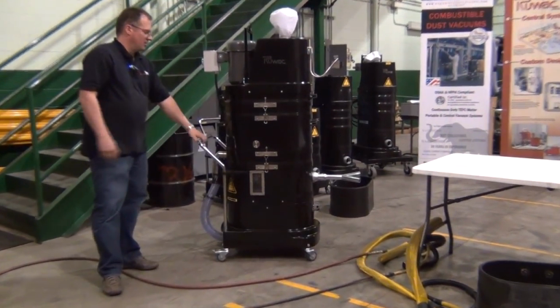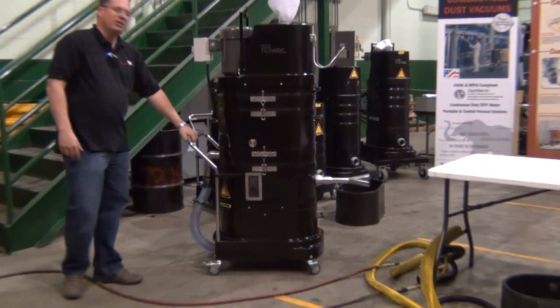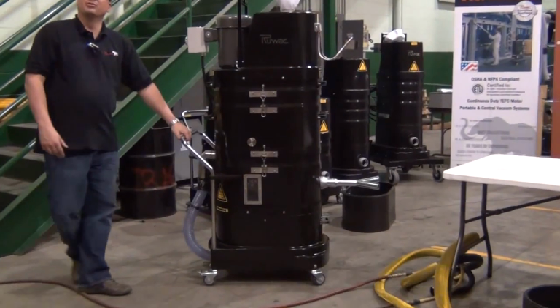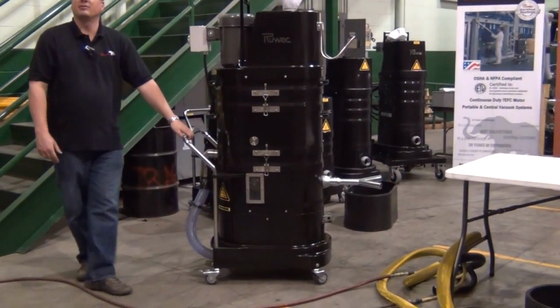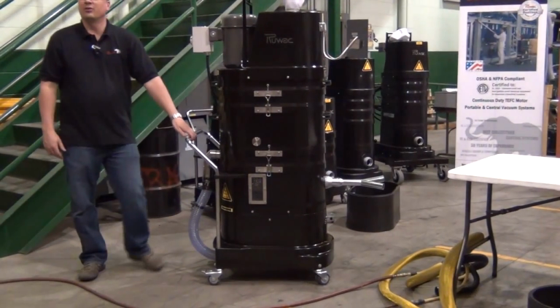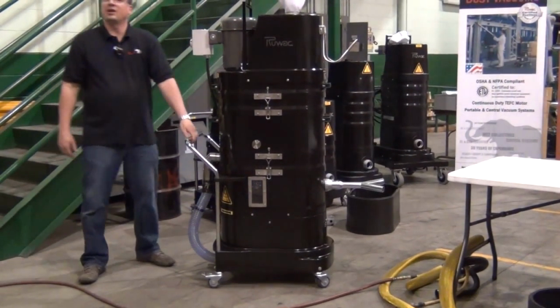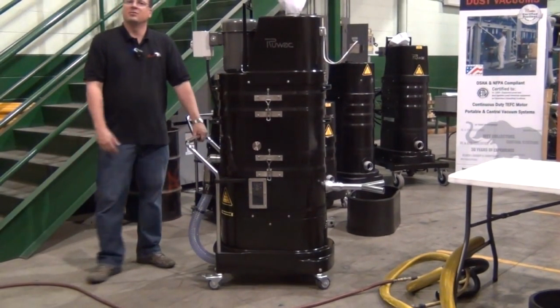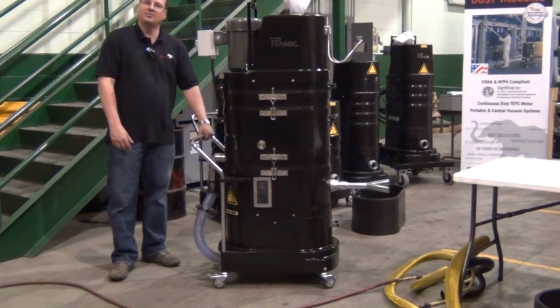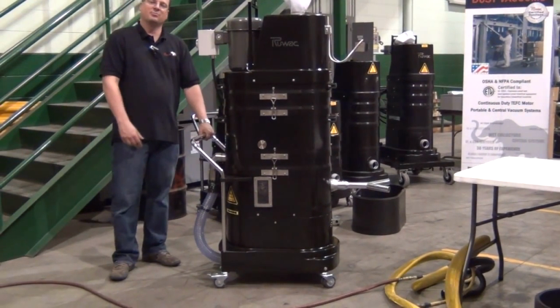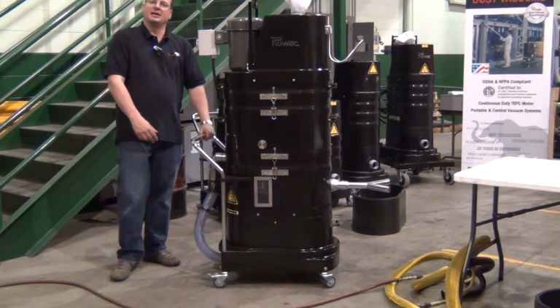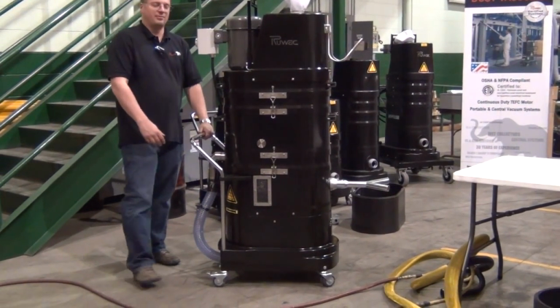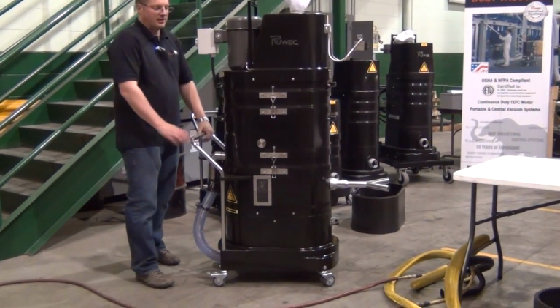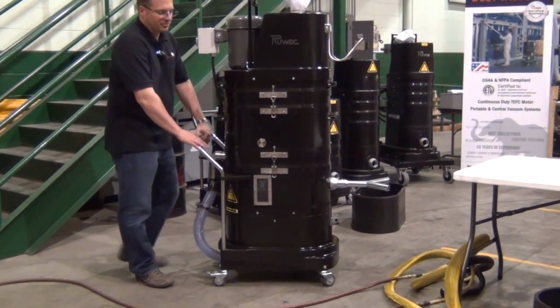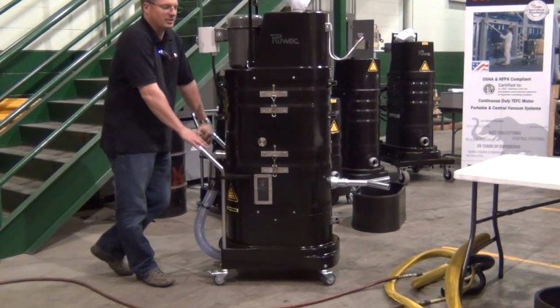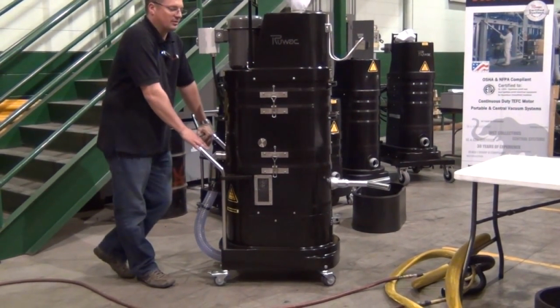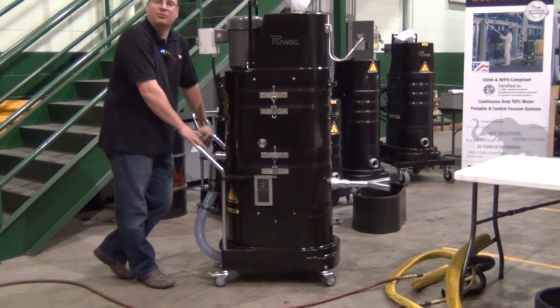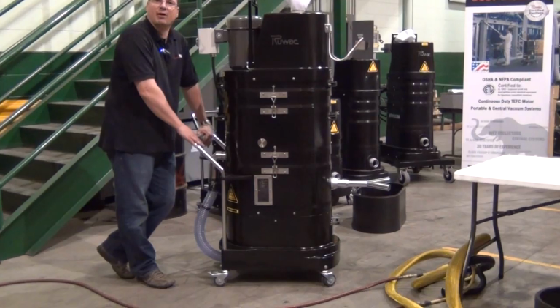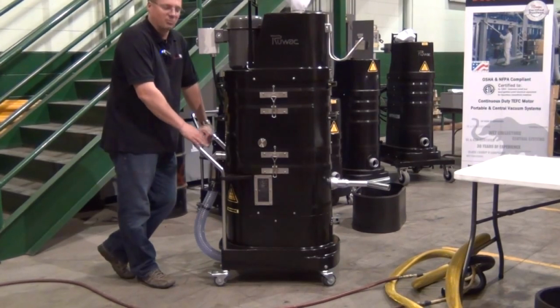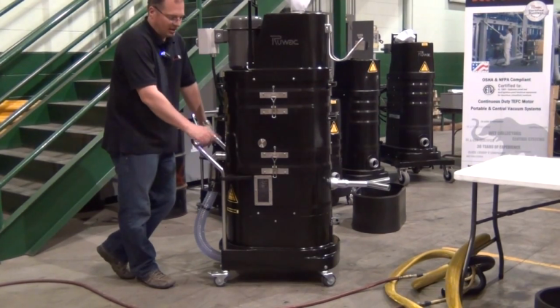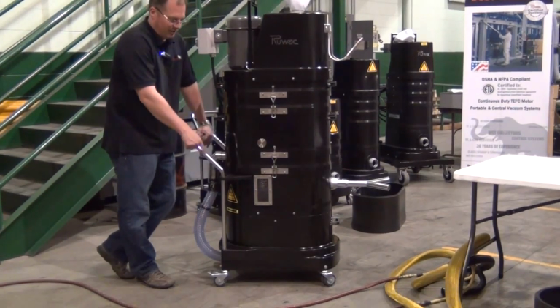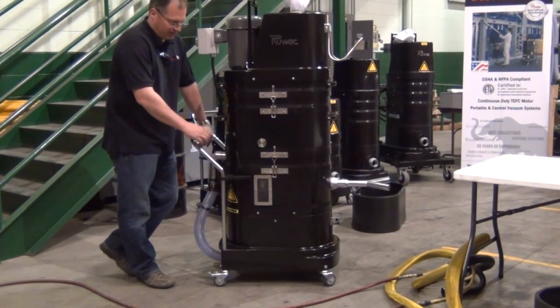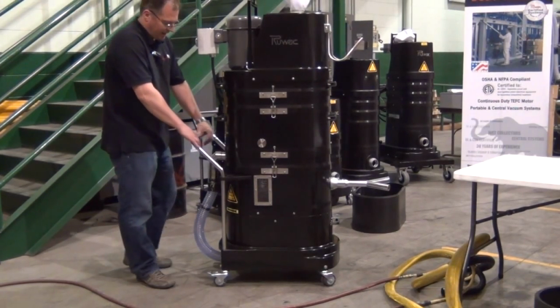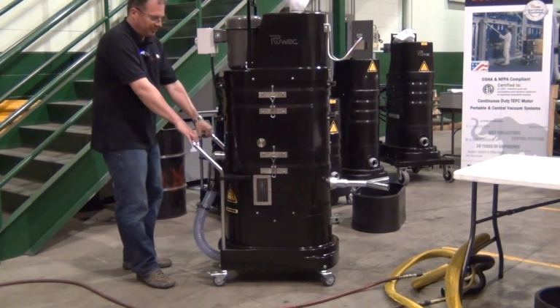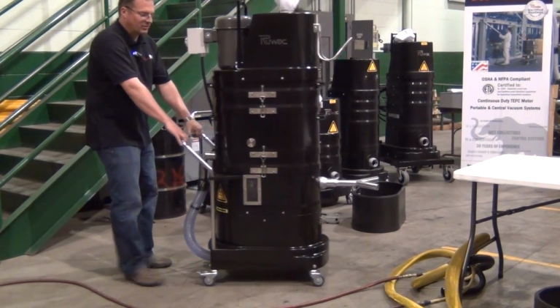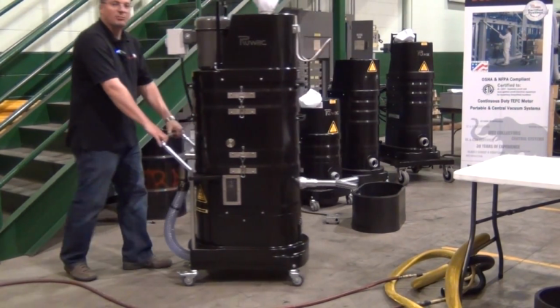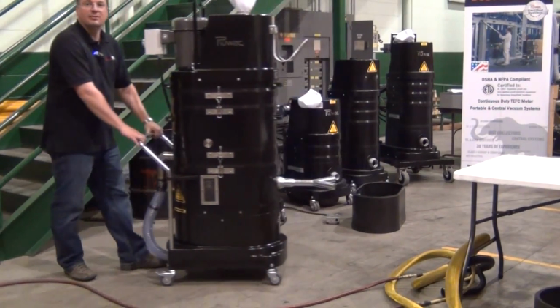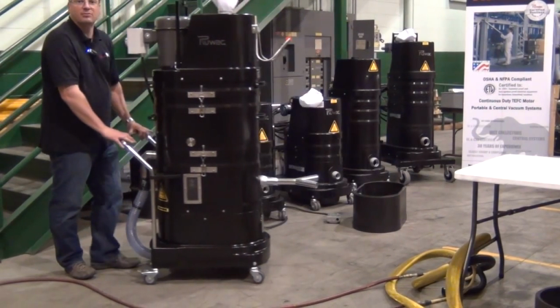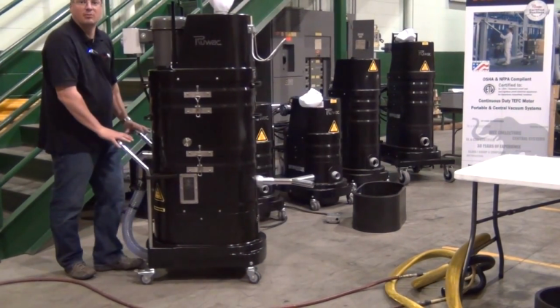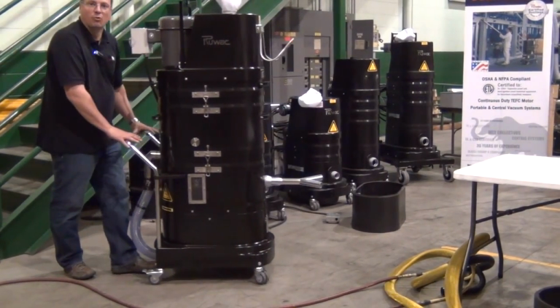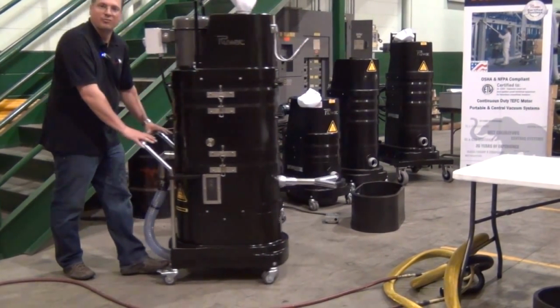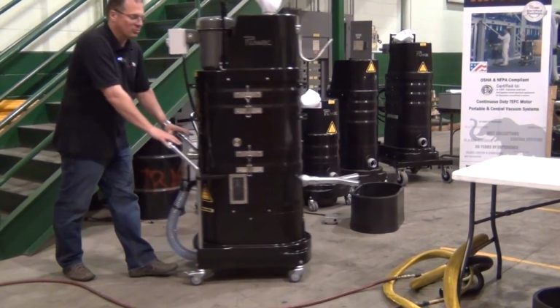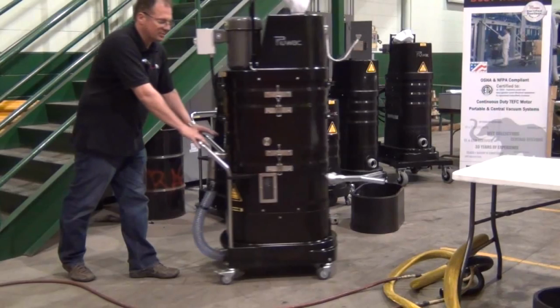The unit is built out of a compression cast composite, completely anti-static. It's also fully grounded as well. We have anti-static casters — heavy-duty double casters — and it rolls very maneuverably.